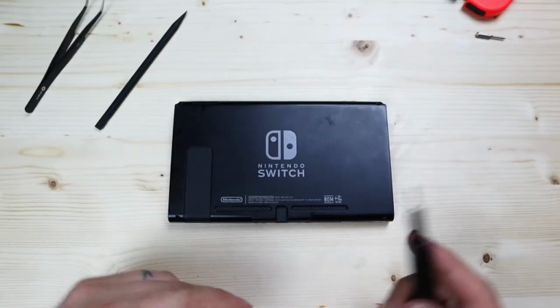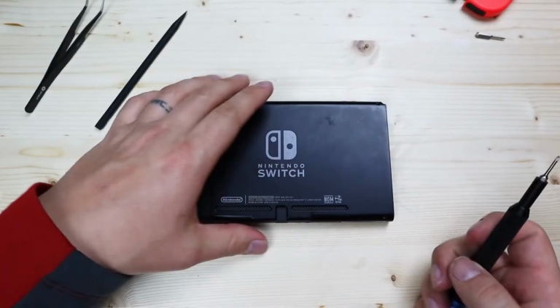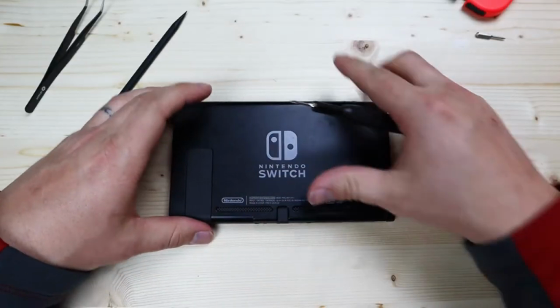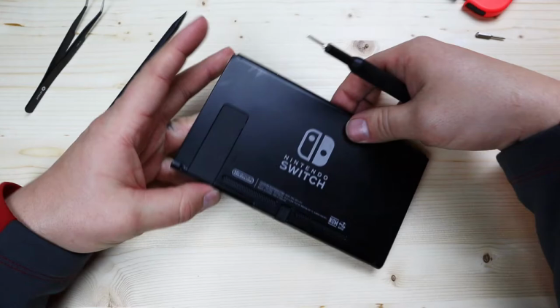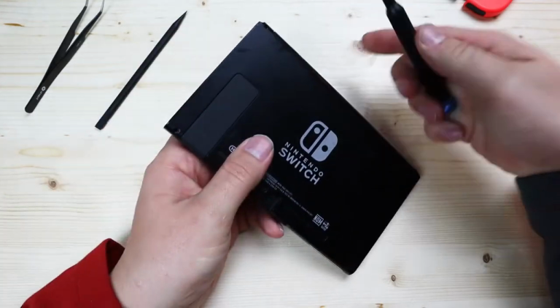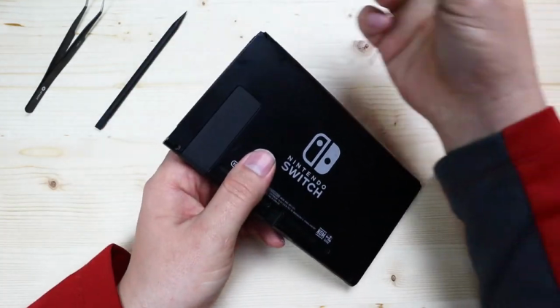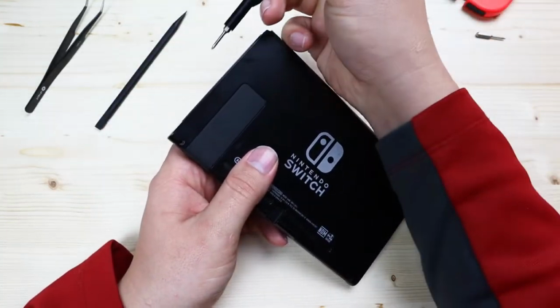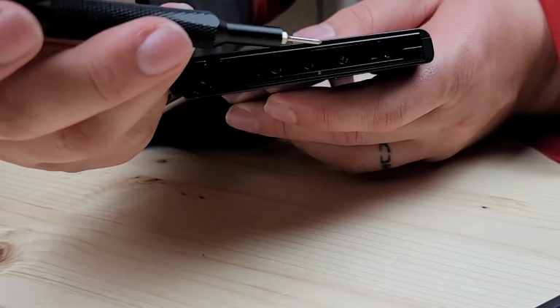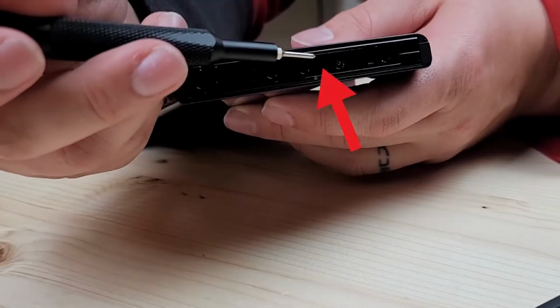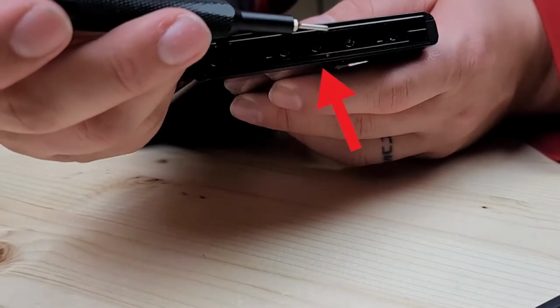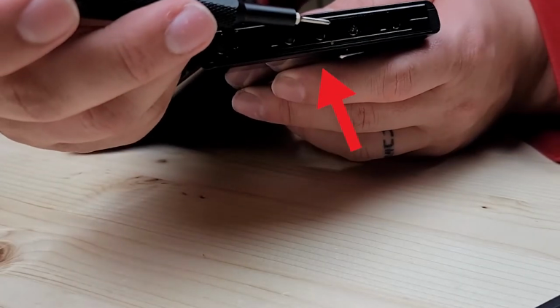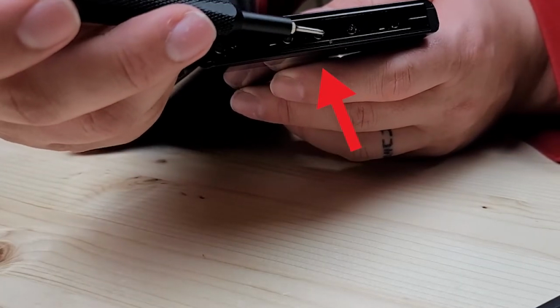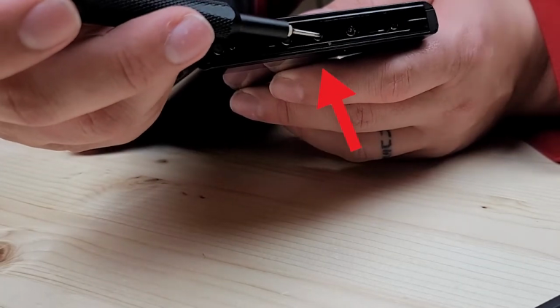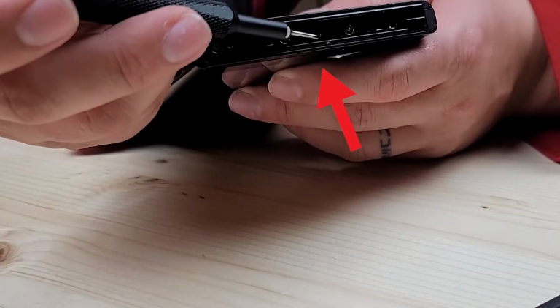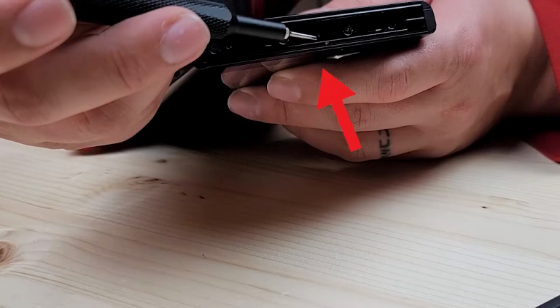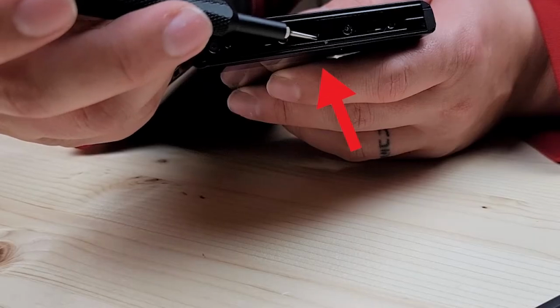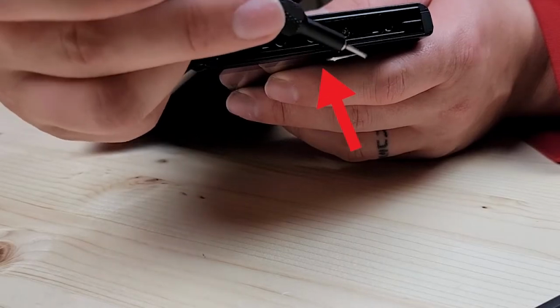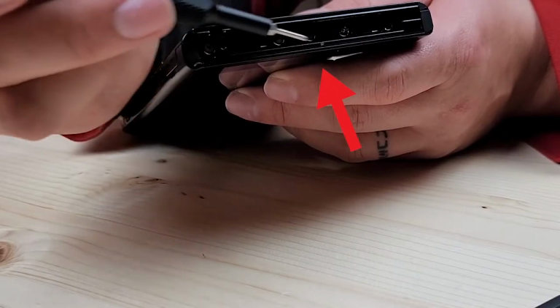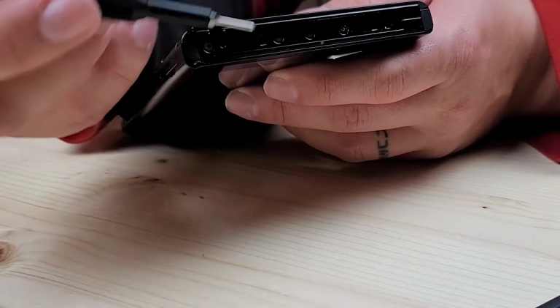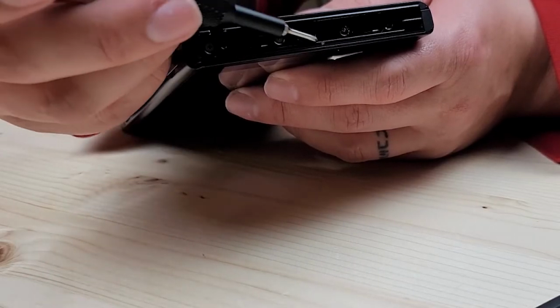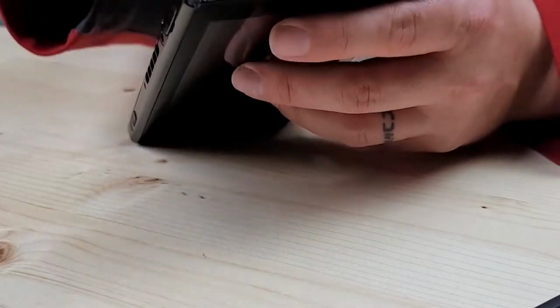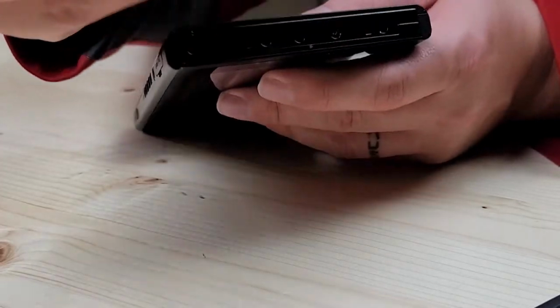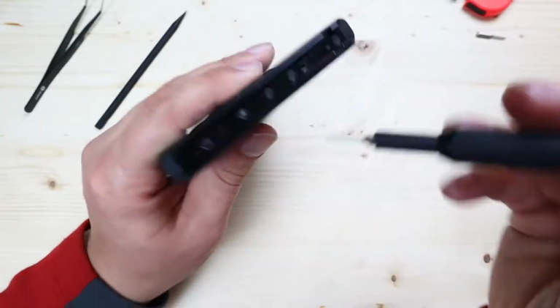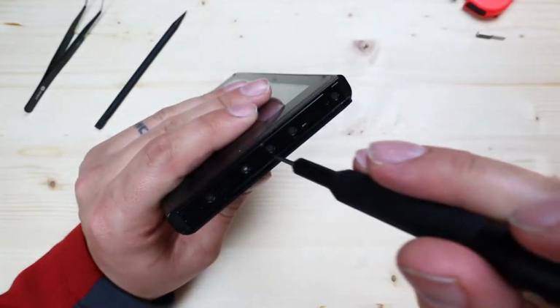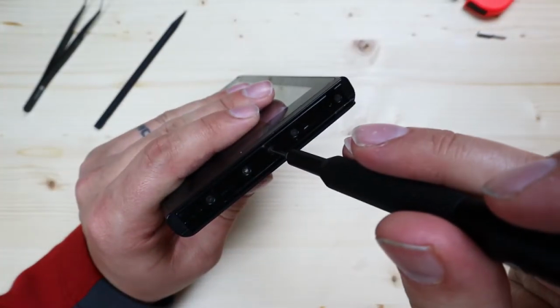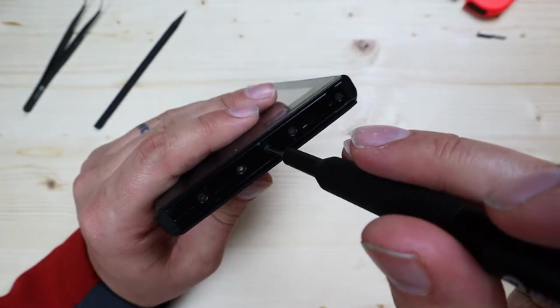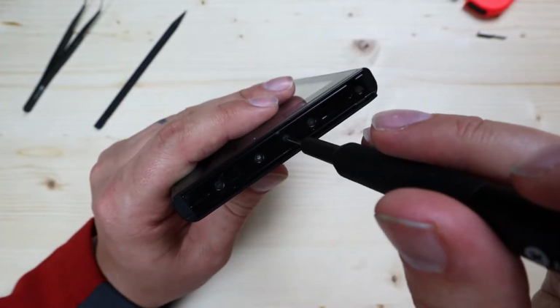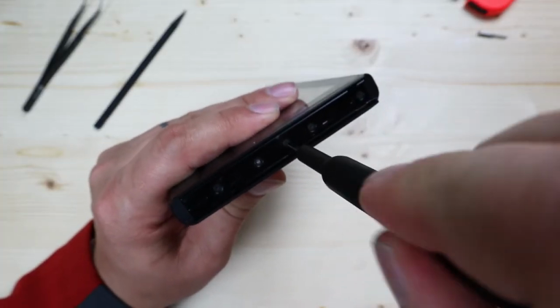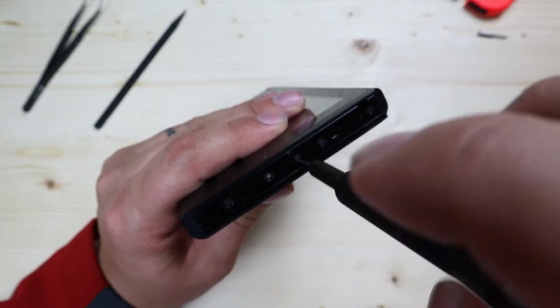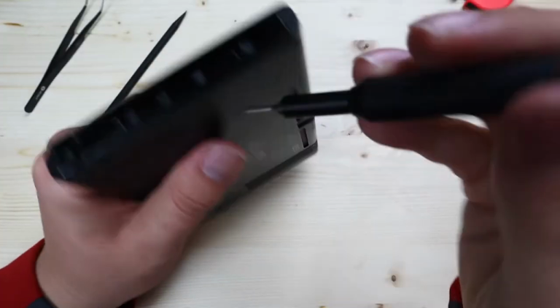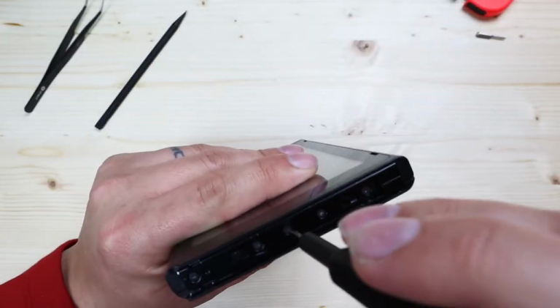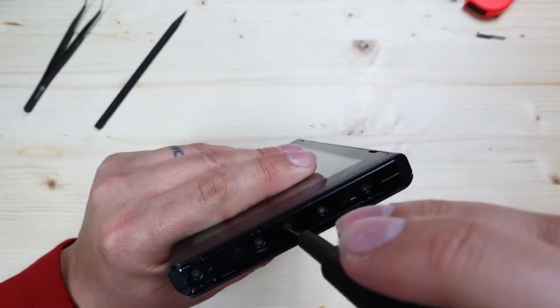With your Phillips bit, you're going to want to remove the center screw that connects where your Joy-Con is. There are five Phillips screws there — you're just going to remove the center one. You'll repeat that on the other side.